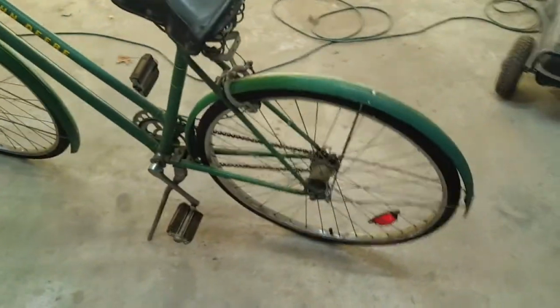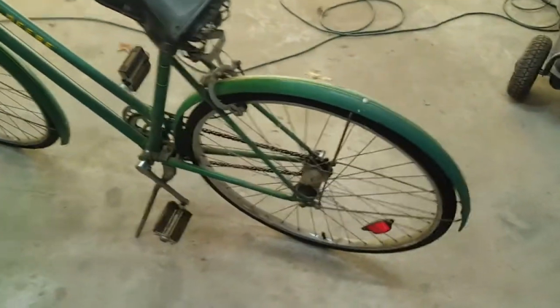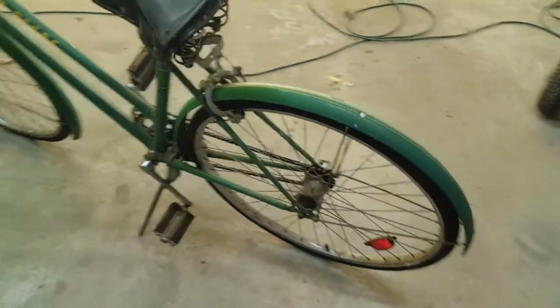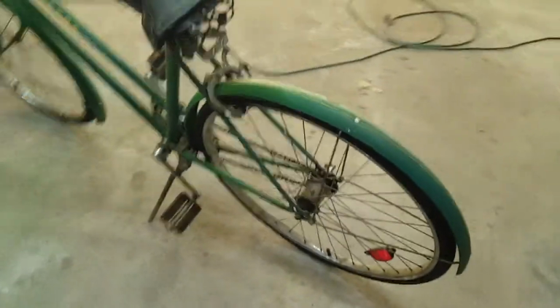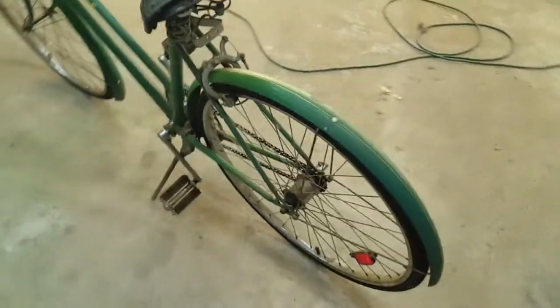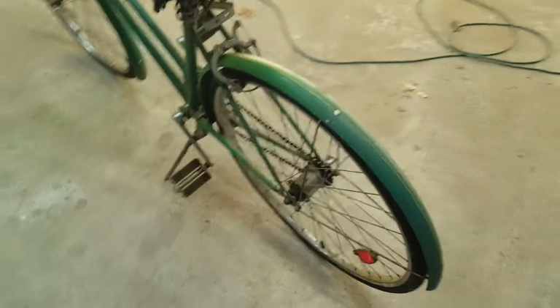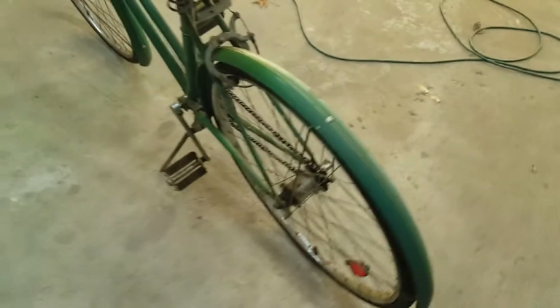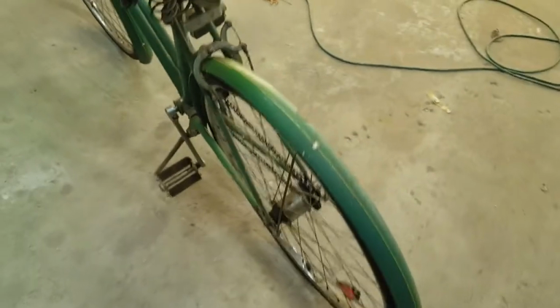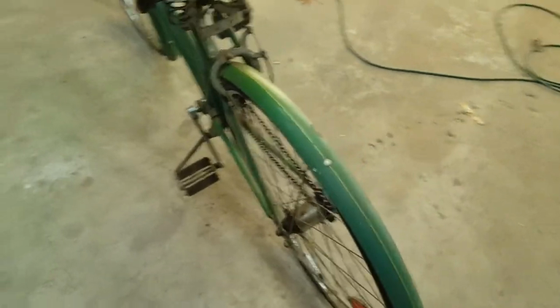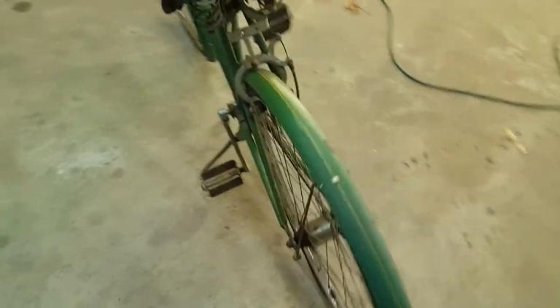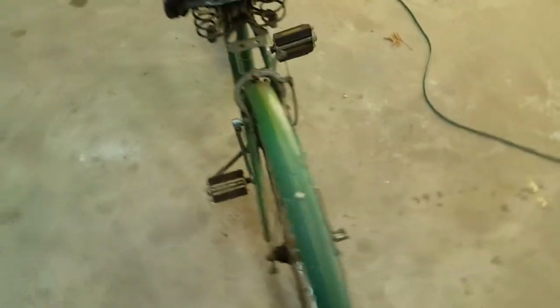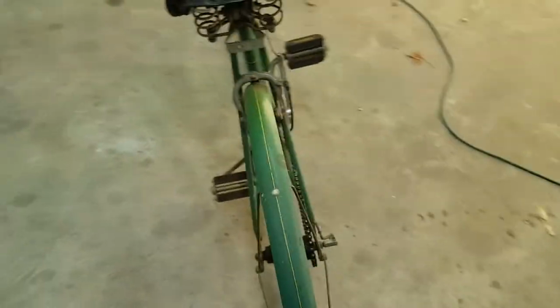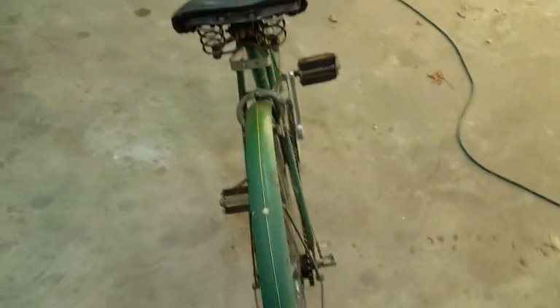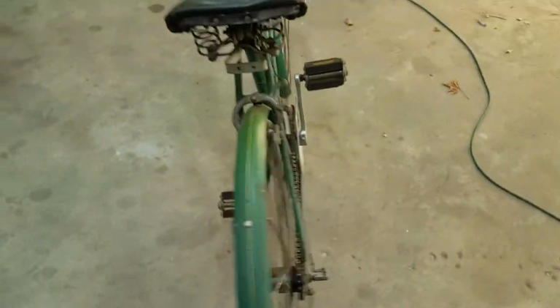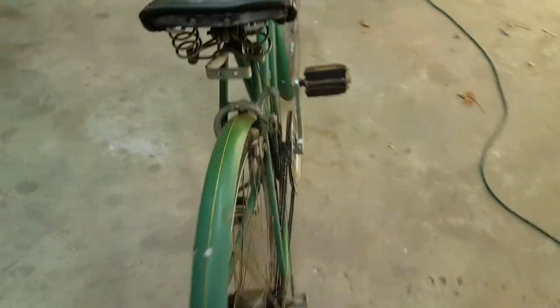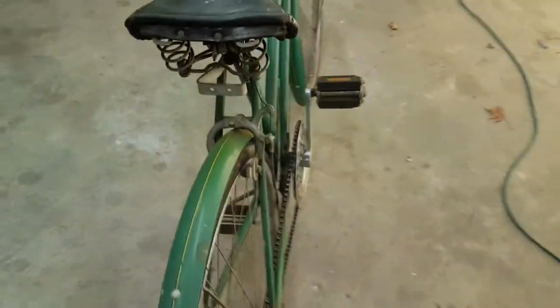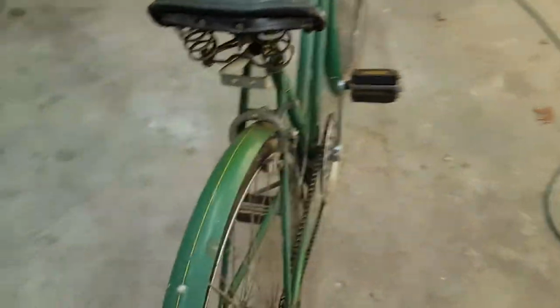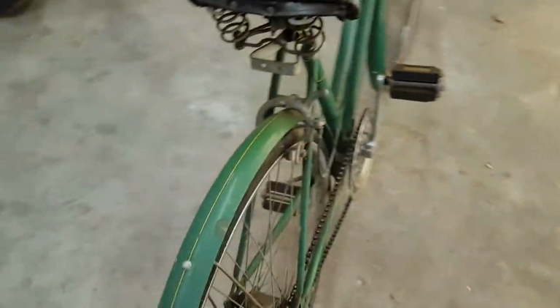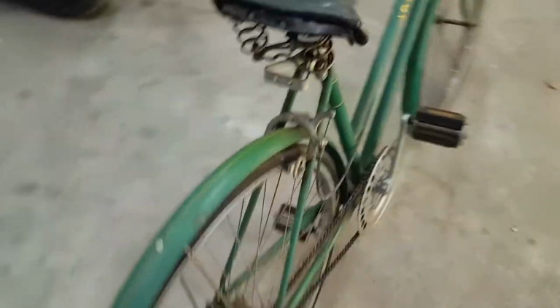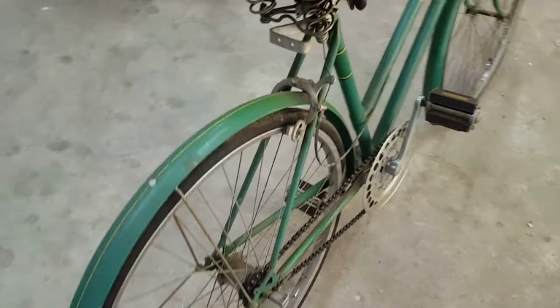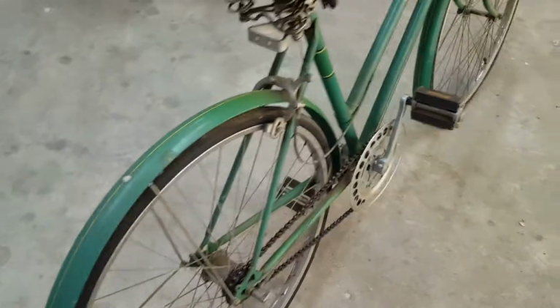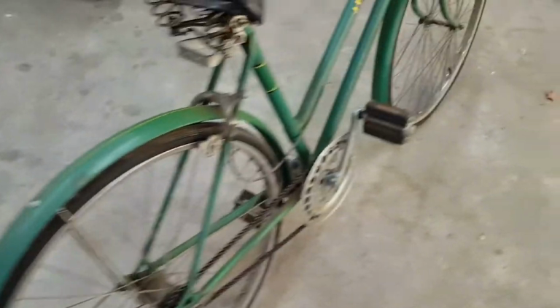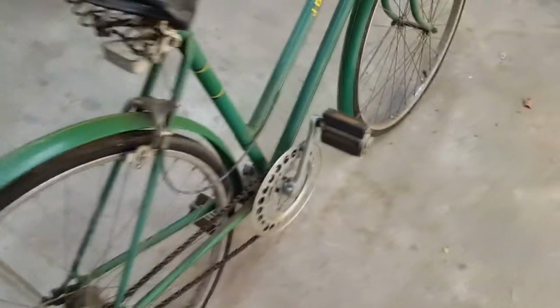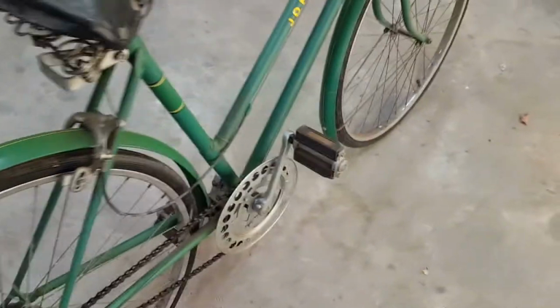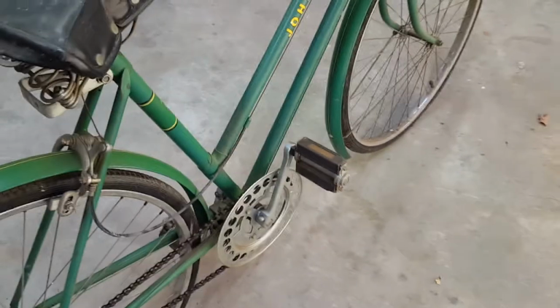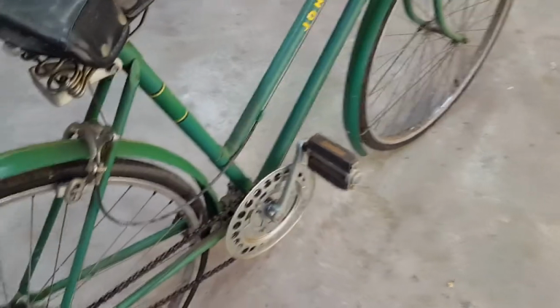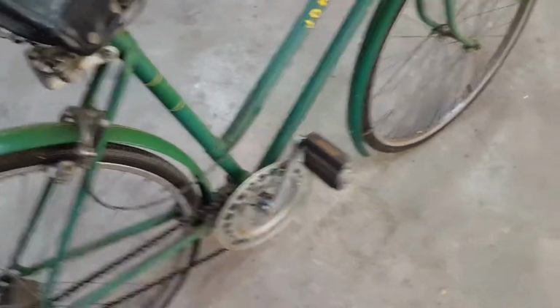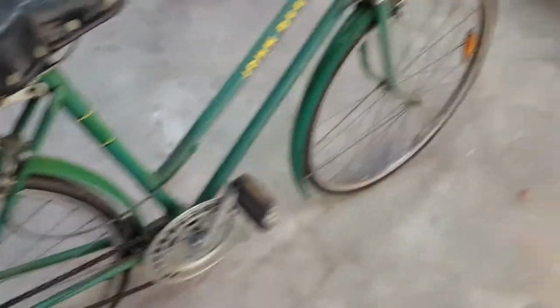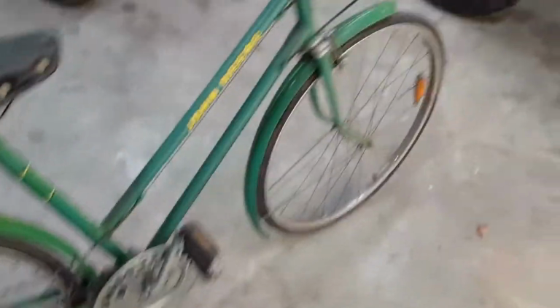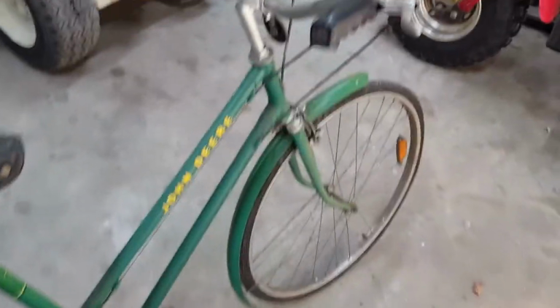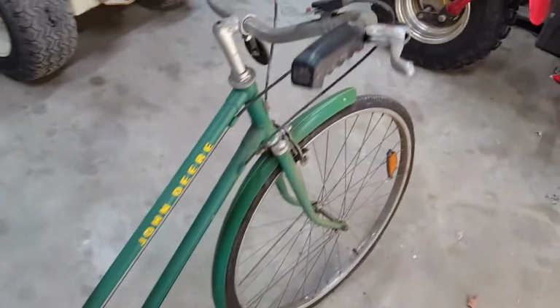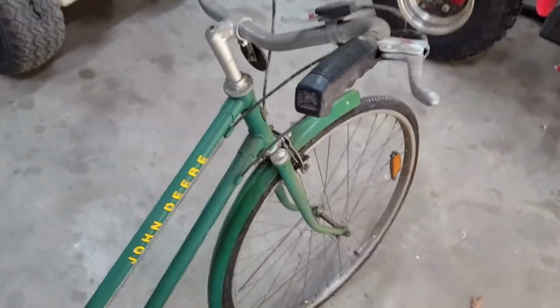I'm not going to restore this, I'm just going to clean it up for a display piece. It will clean and polish the rims and the sprocket cover, the handlebars.